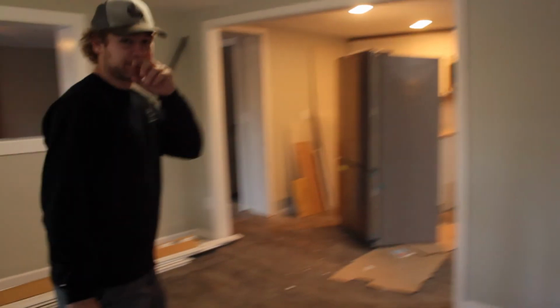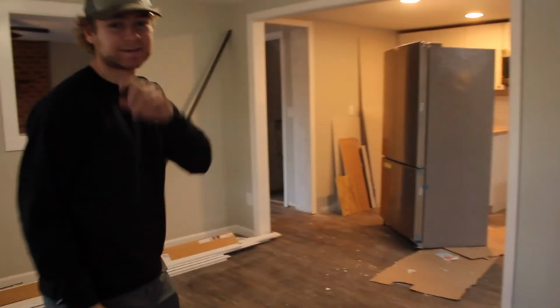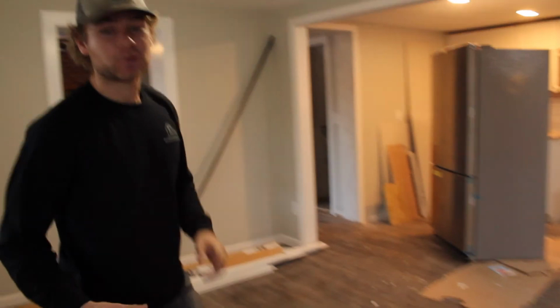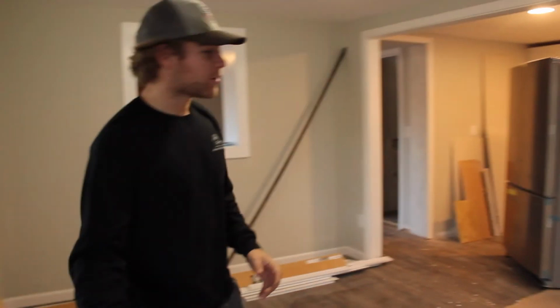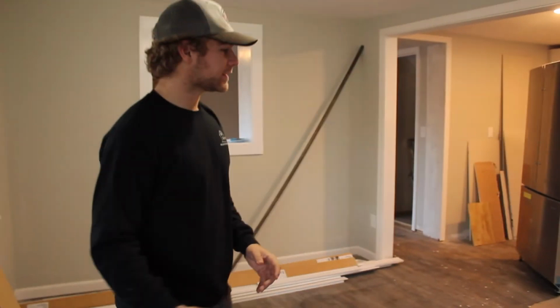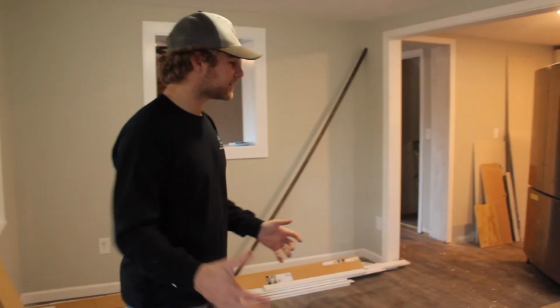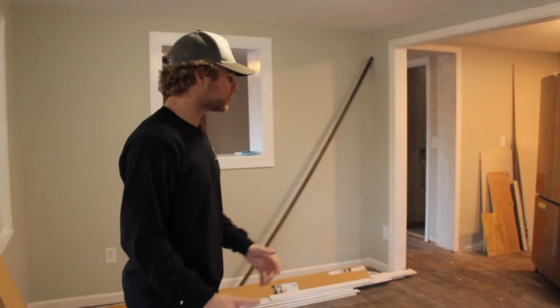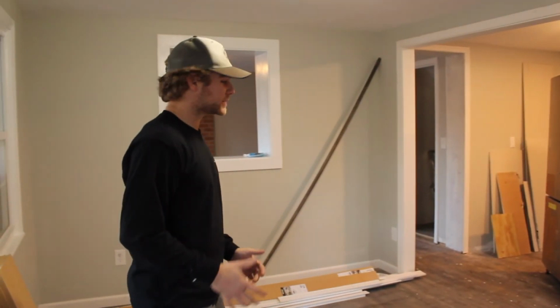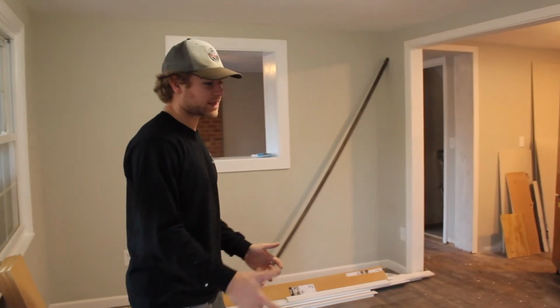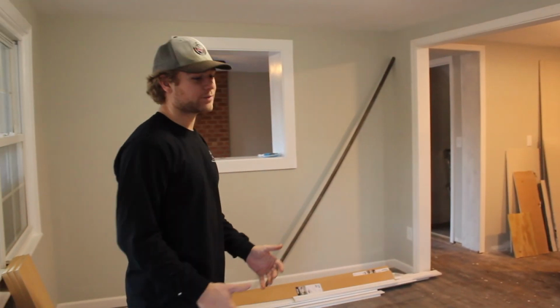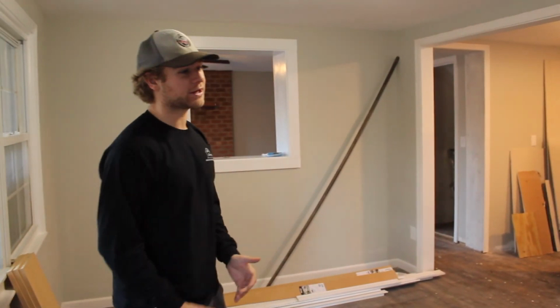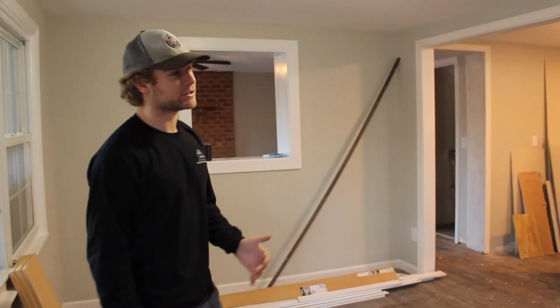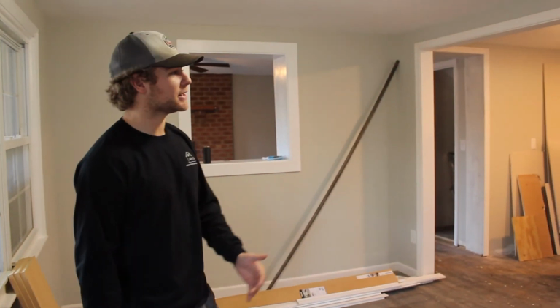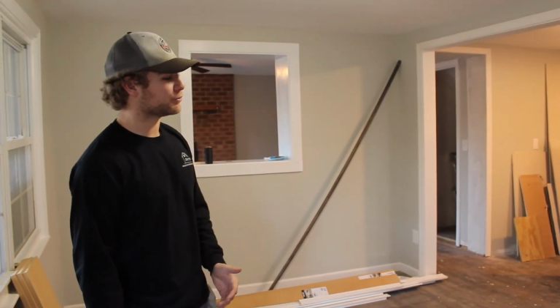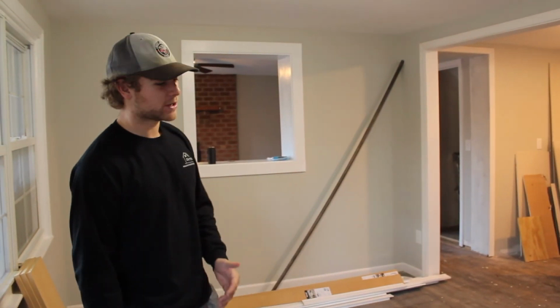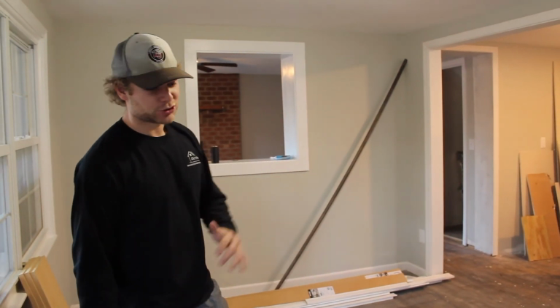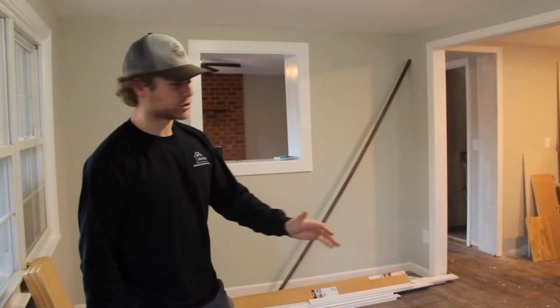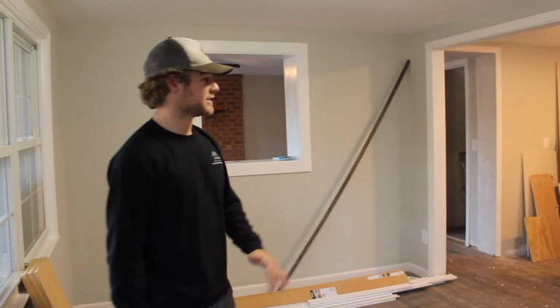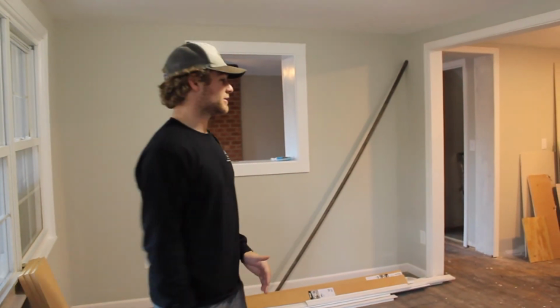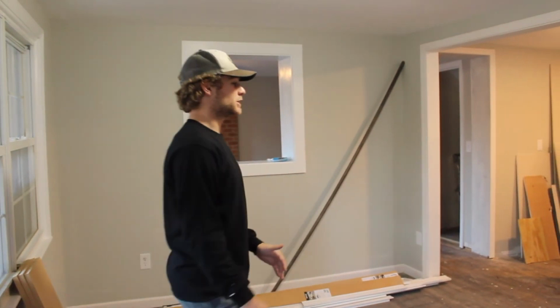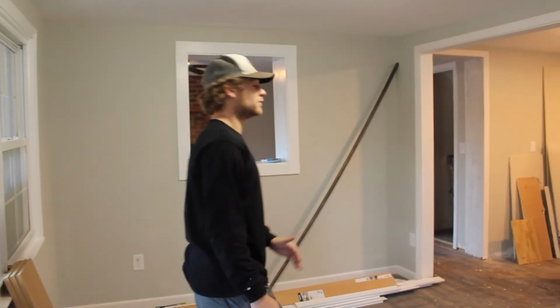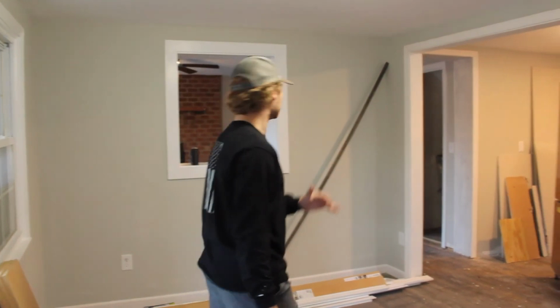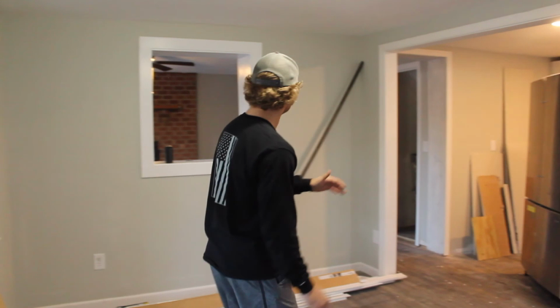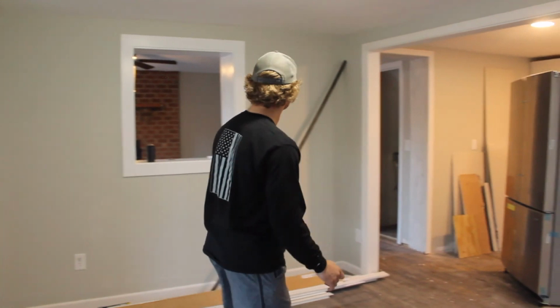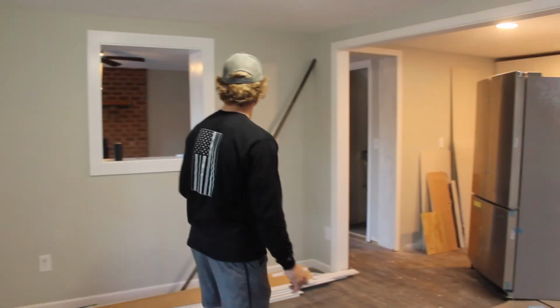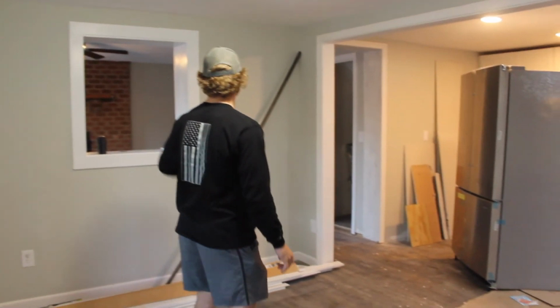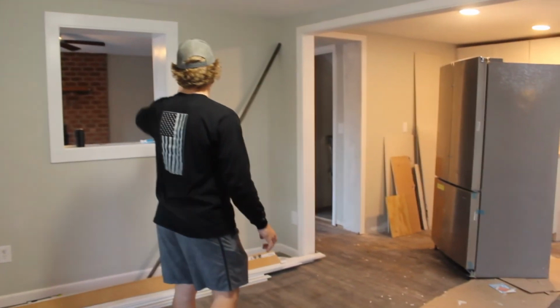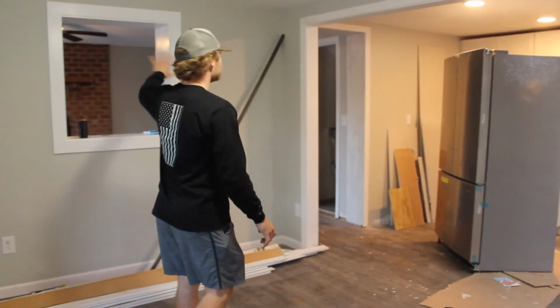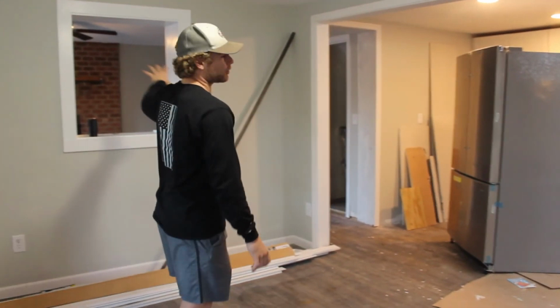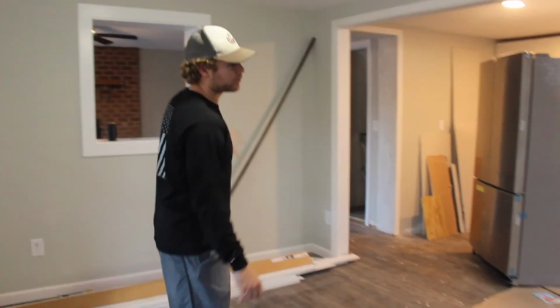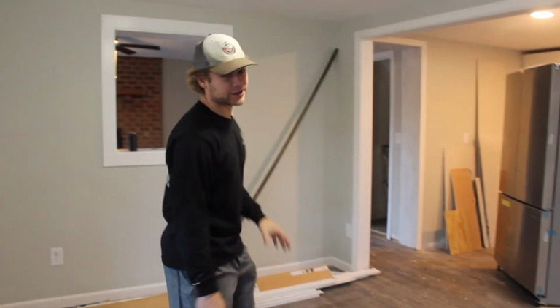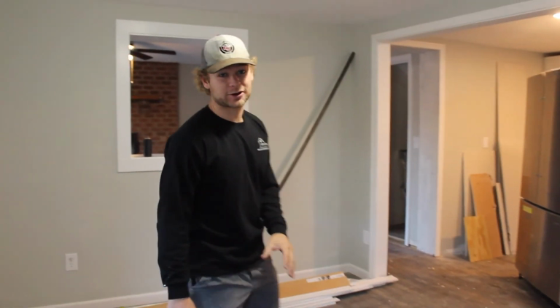So we walk into this room. This is kind of going to be like our dining room. You should have seen this place before — the floors were a mess. We cut a hole in here.